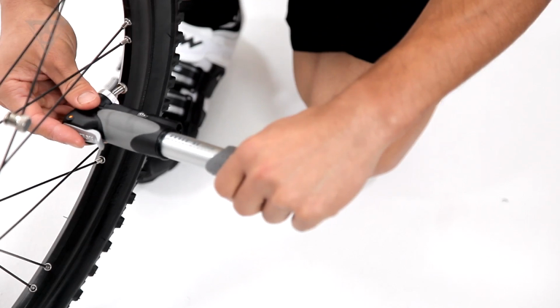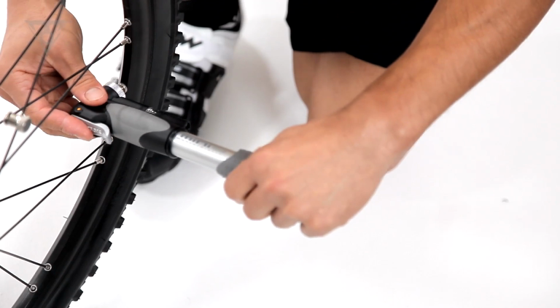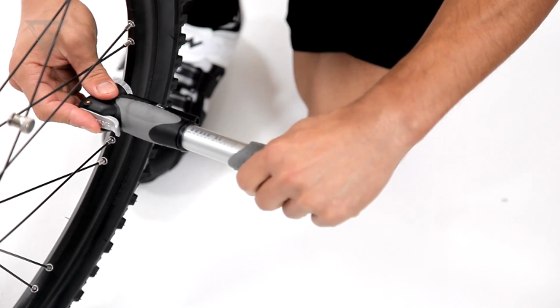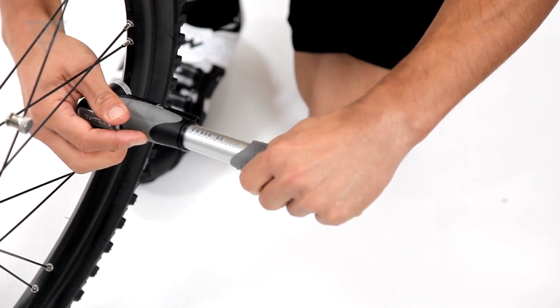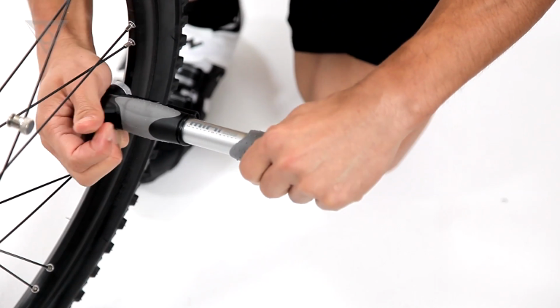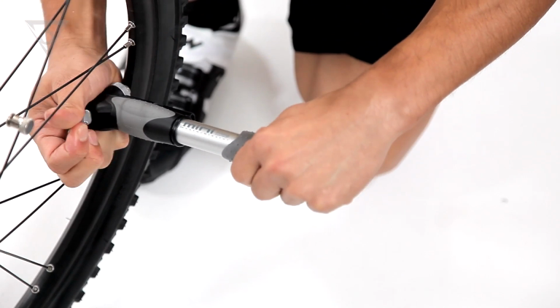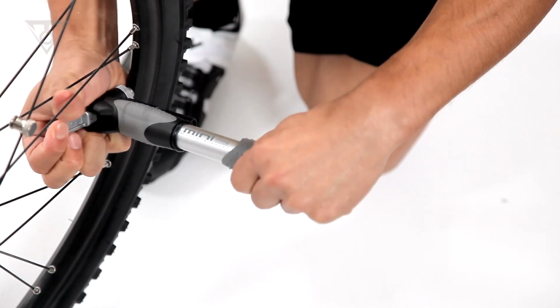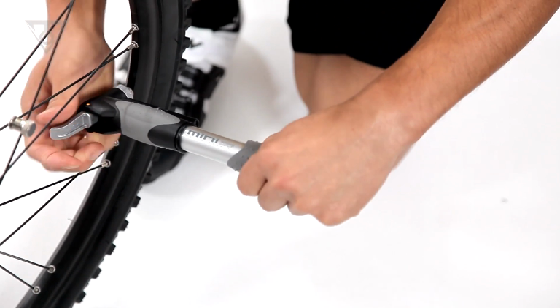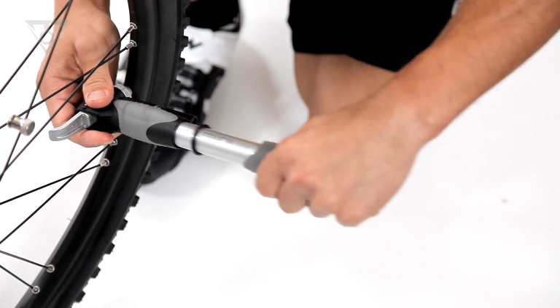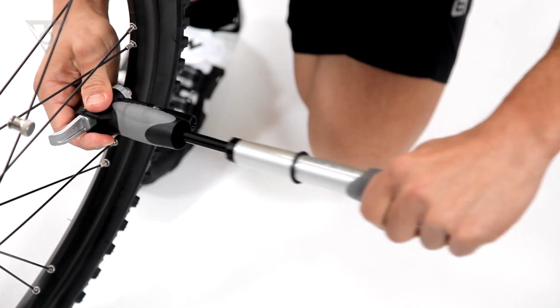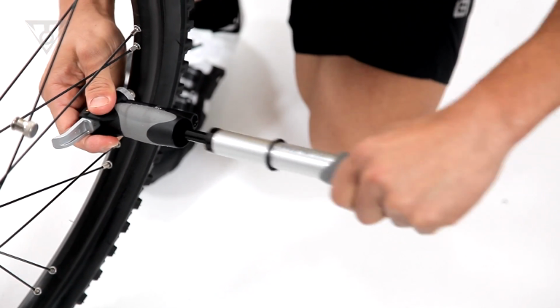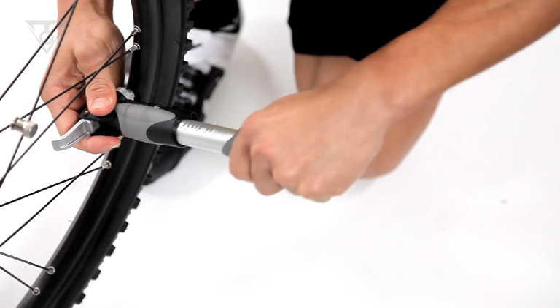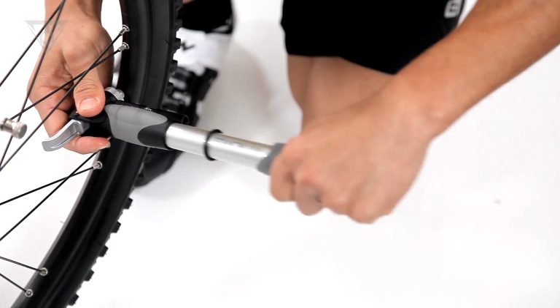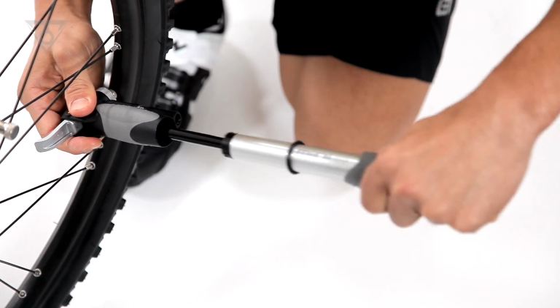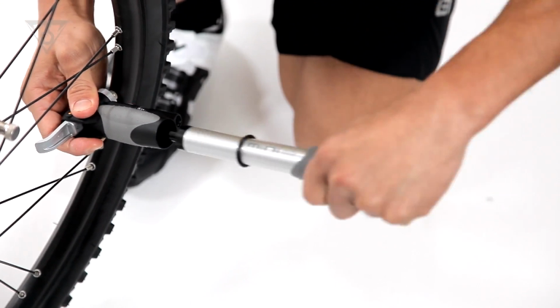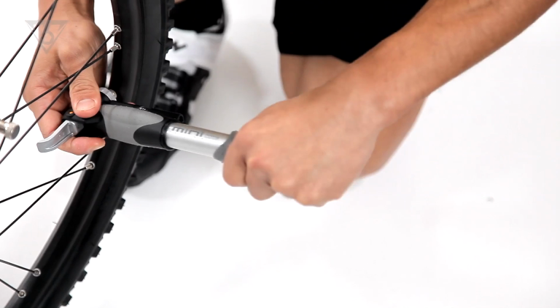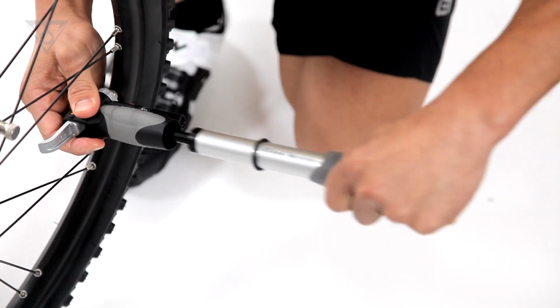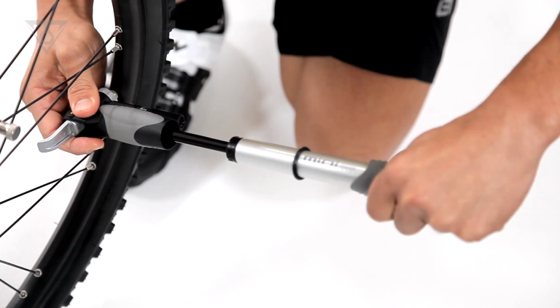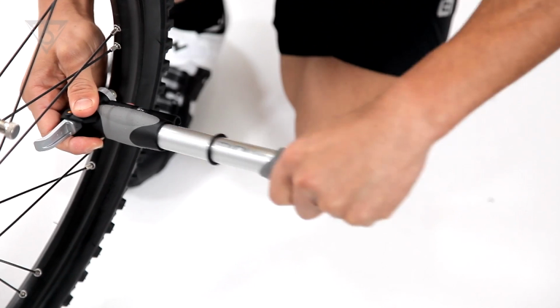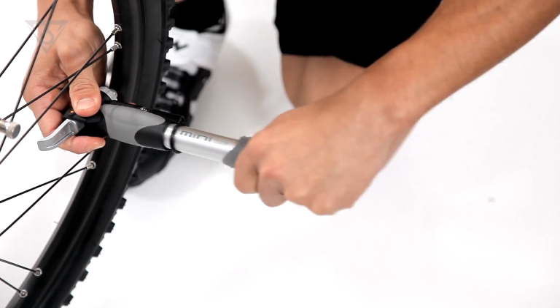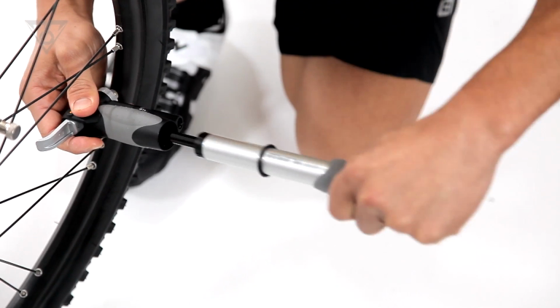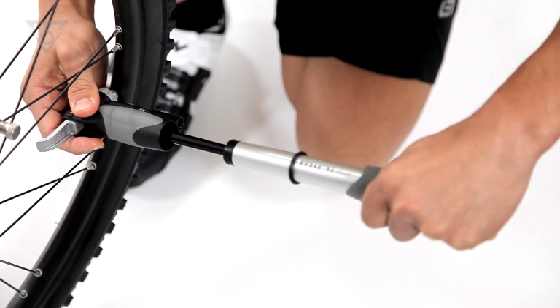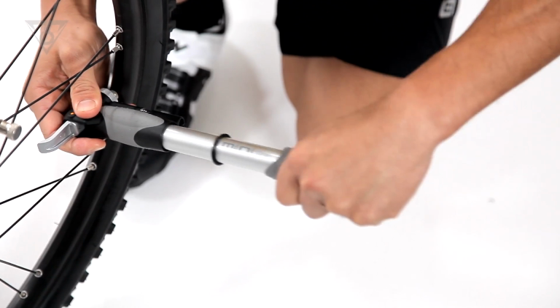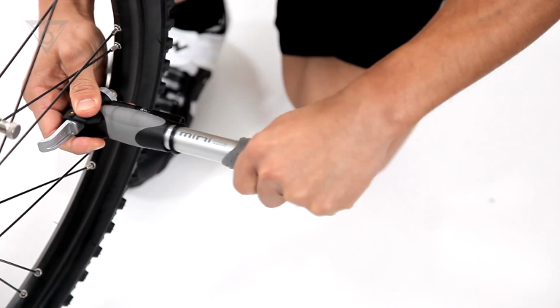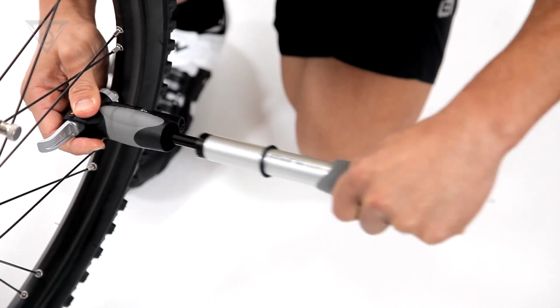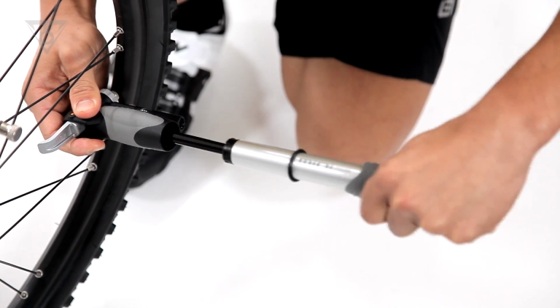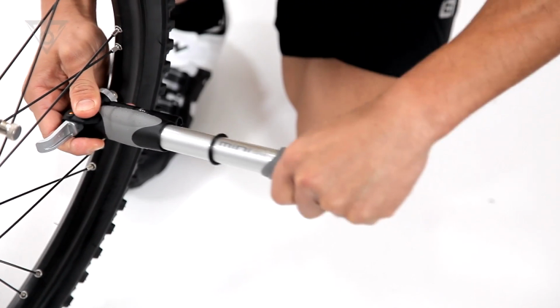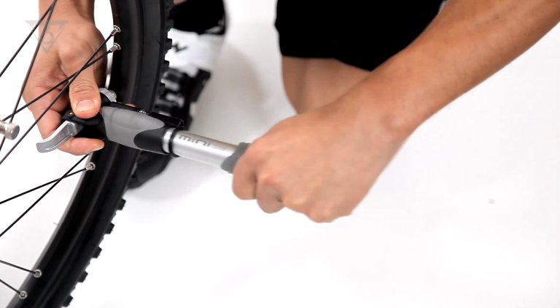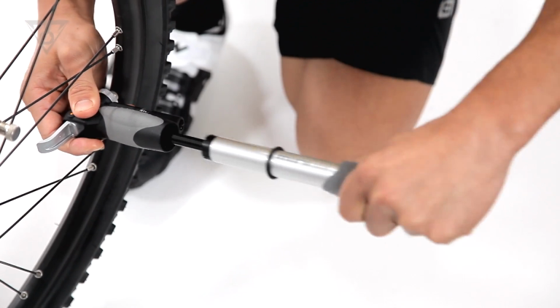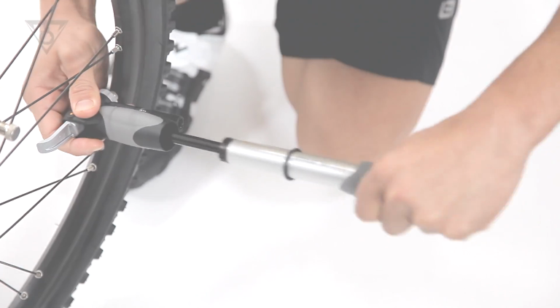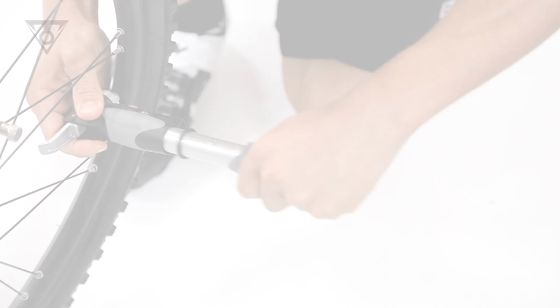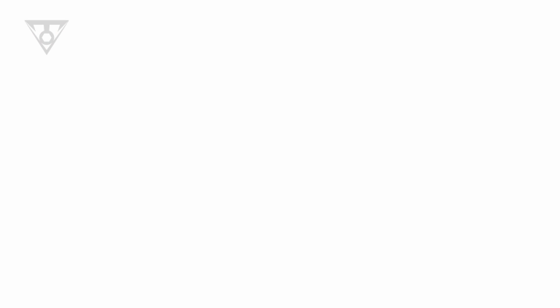Simply push the smart head onto the valve stem, flip the thumb lock lever, and start pumping. The Mini Dual DXG is recommended for pressures up to 120 PSI or 8 bar.